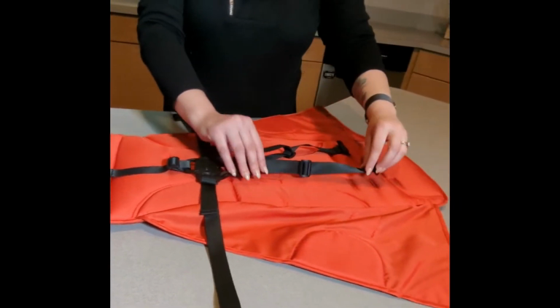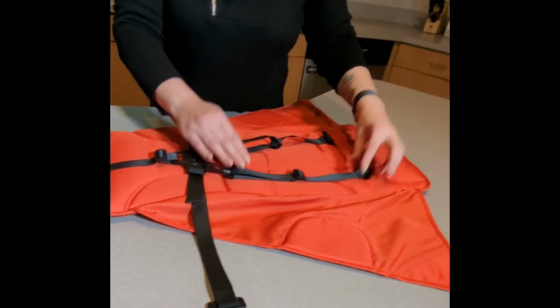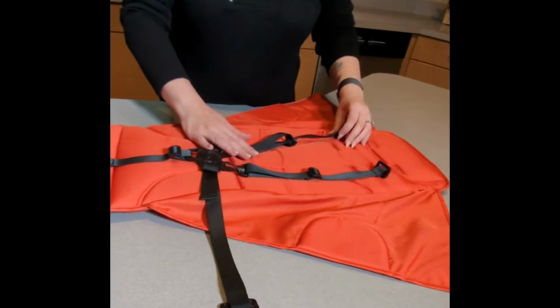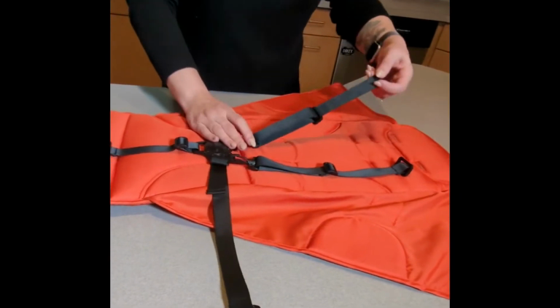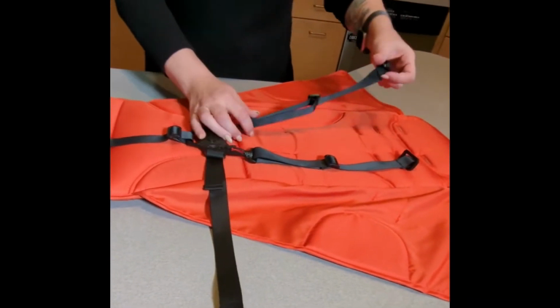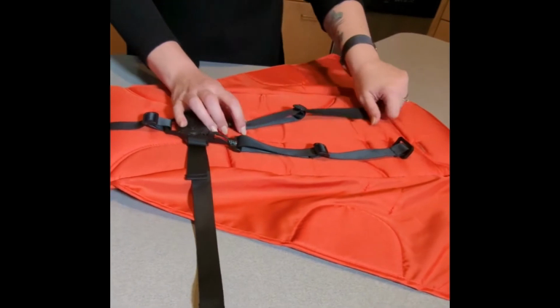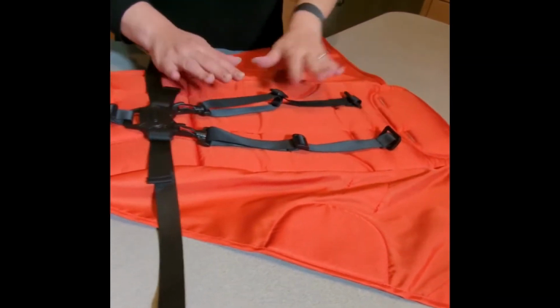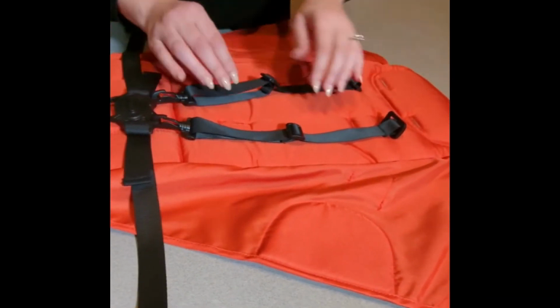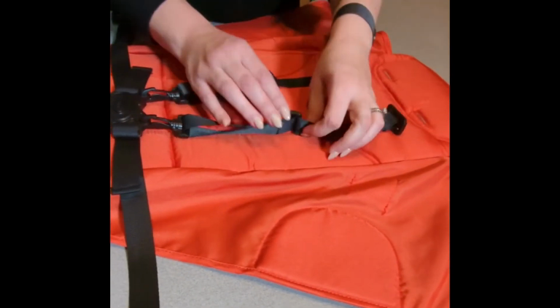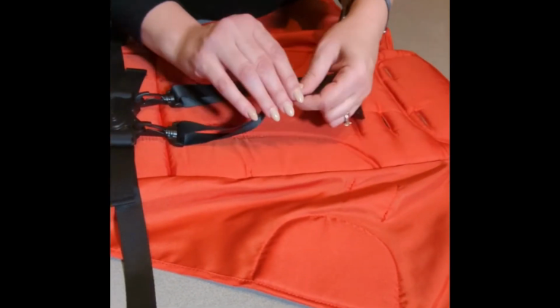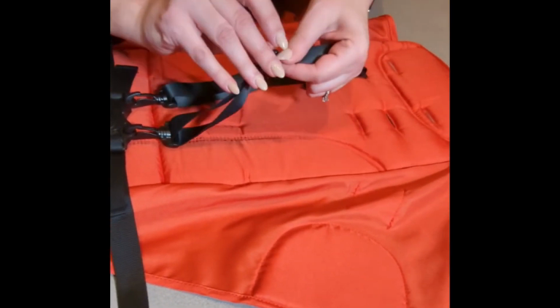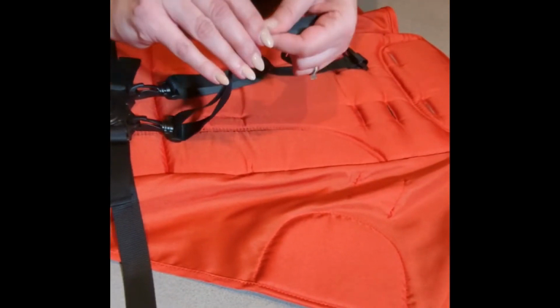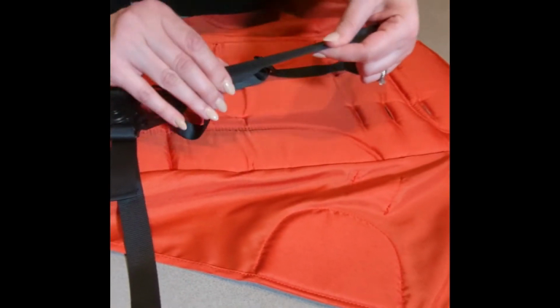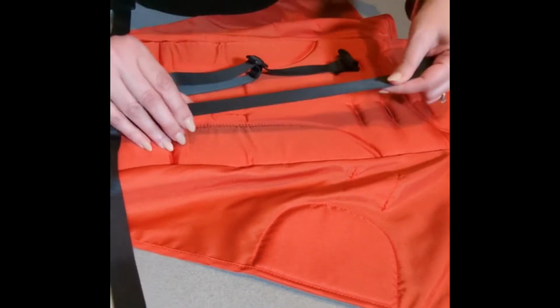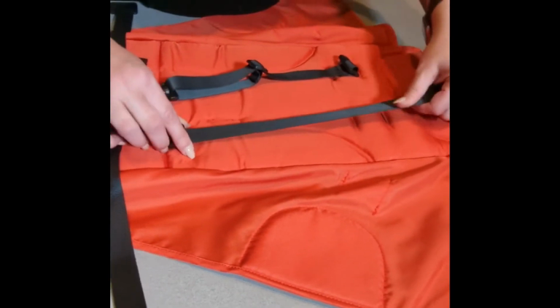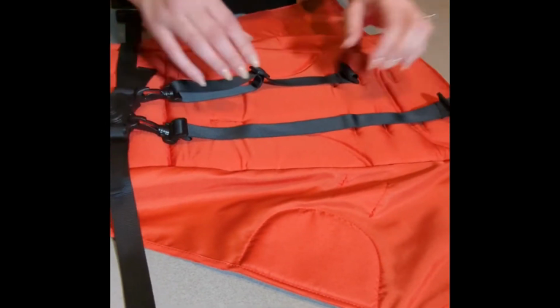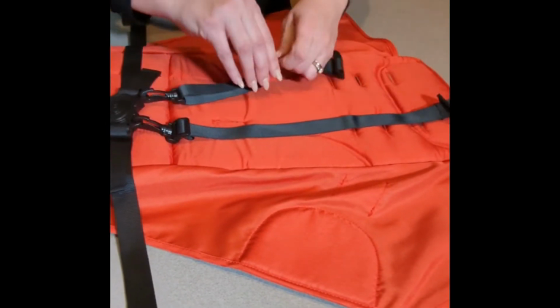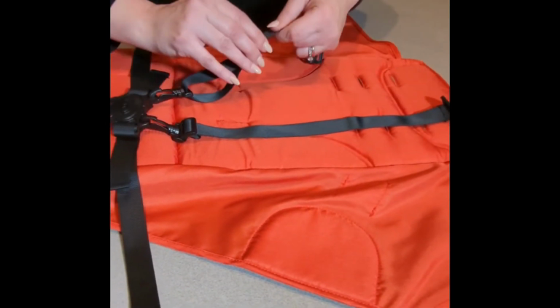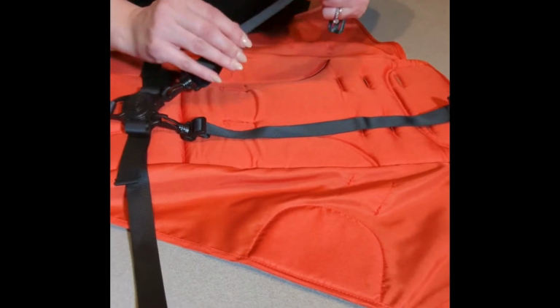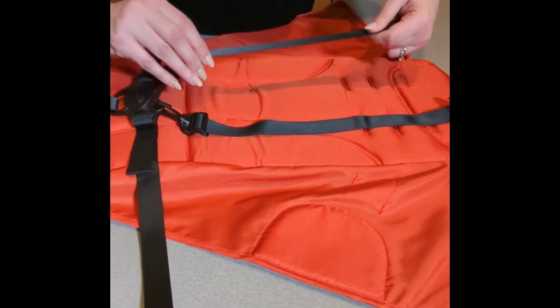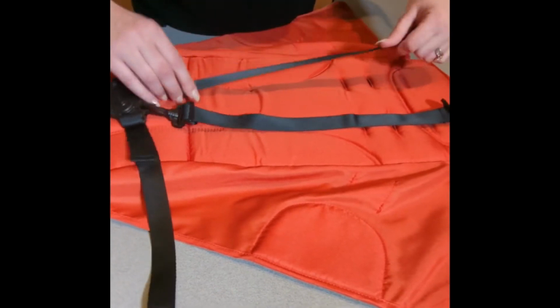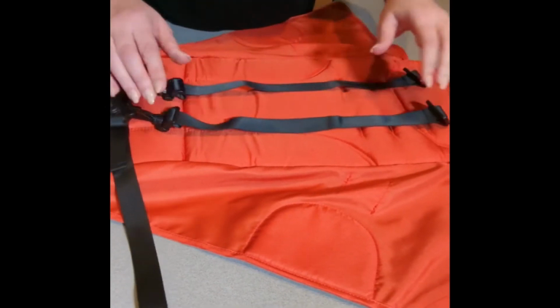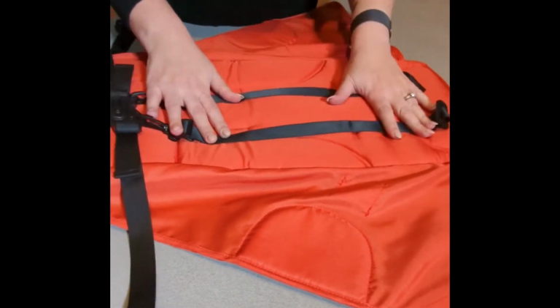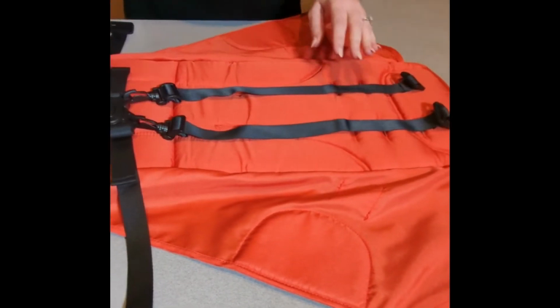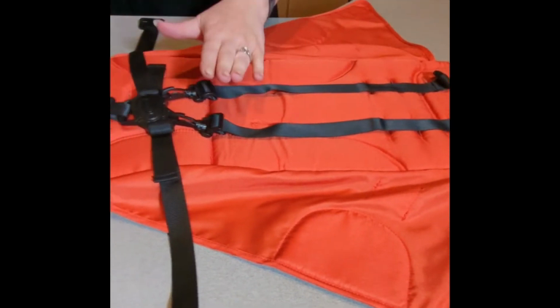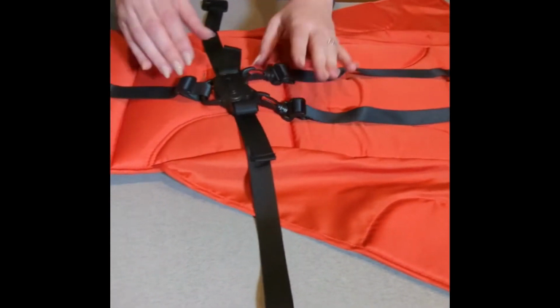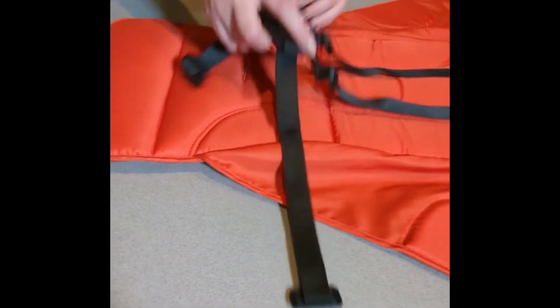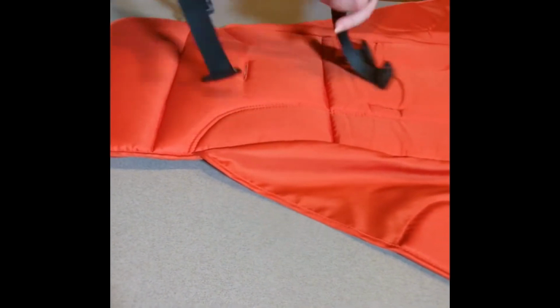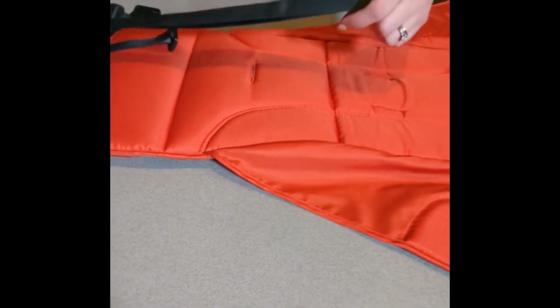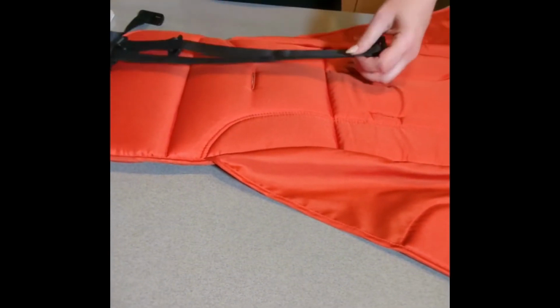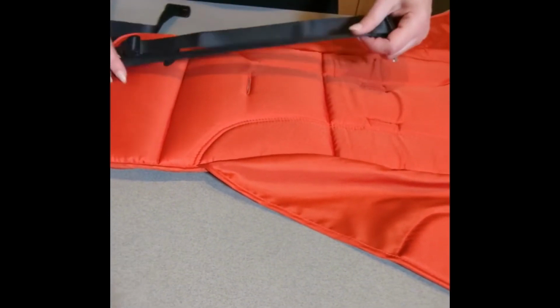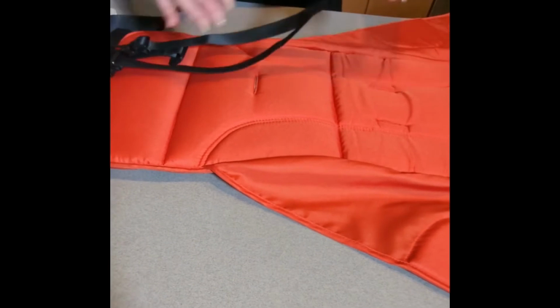First thing you want to do with your shoulder straps is loosen them all the way. This is going to give you a lot more room to put these in. Now that we have them completely loosened,